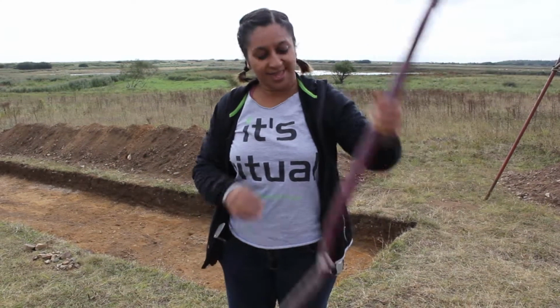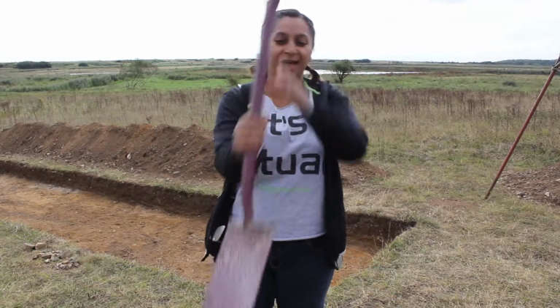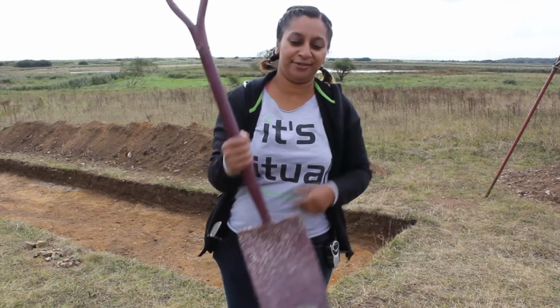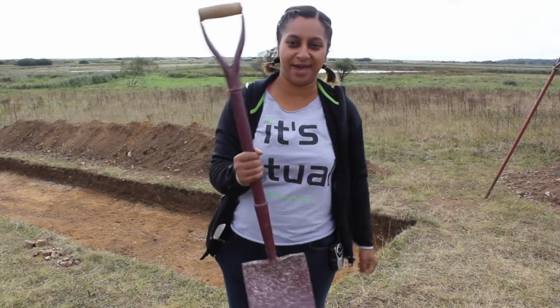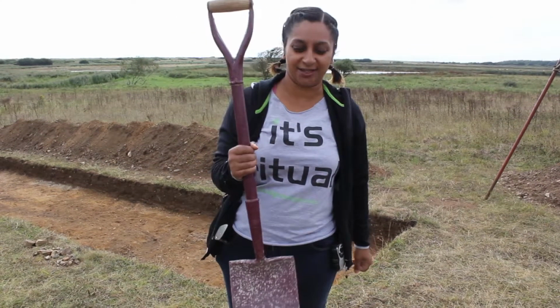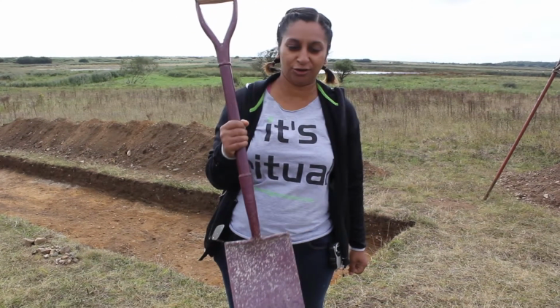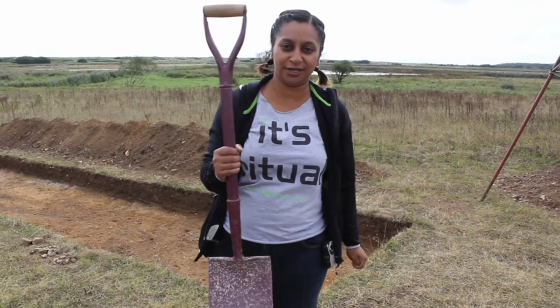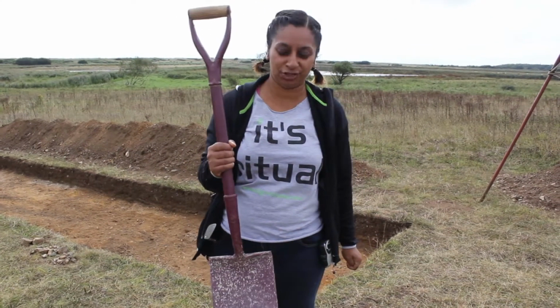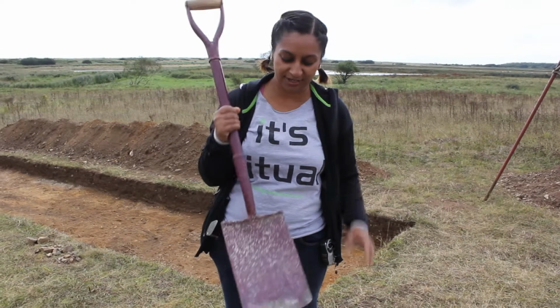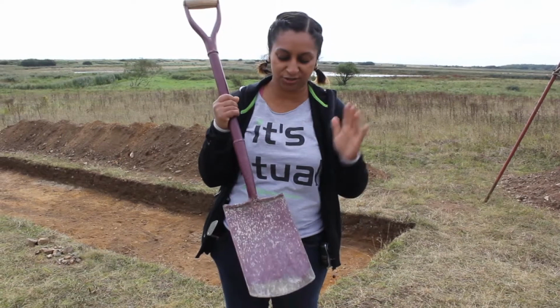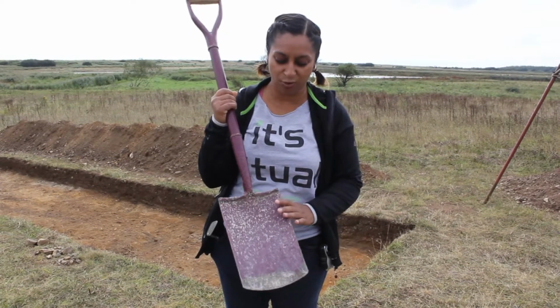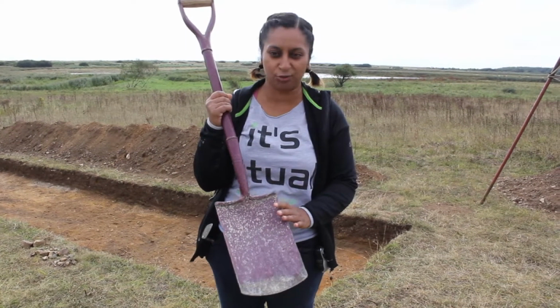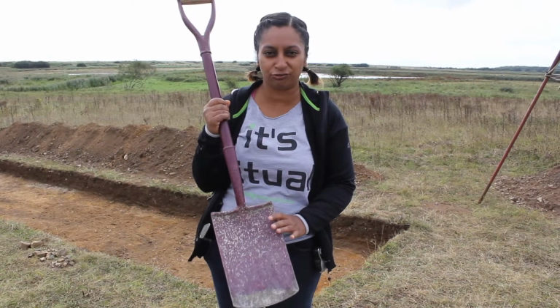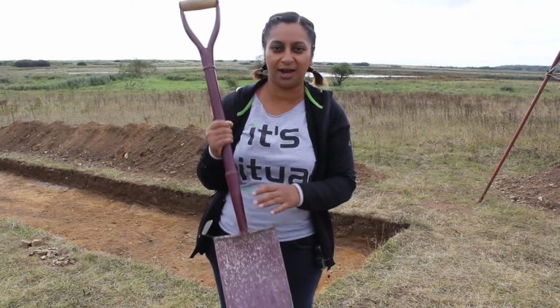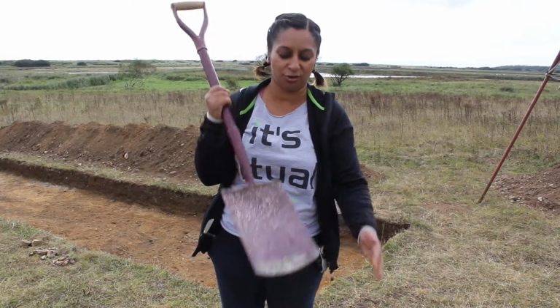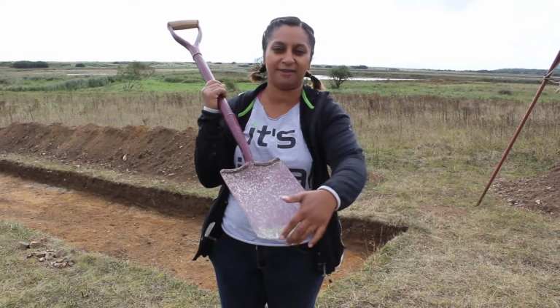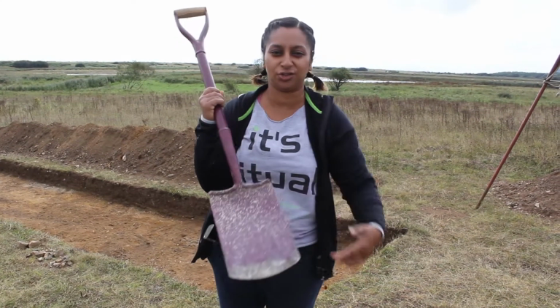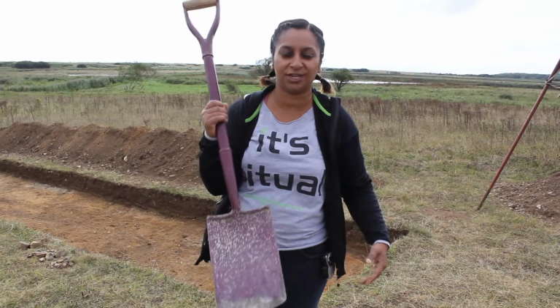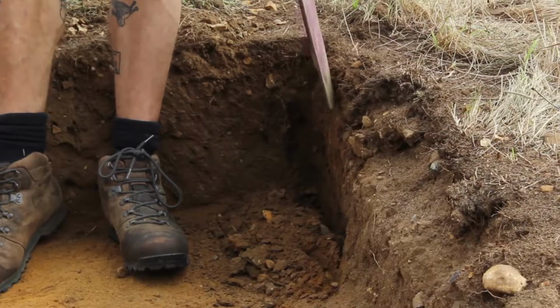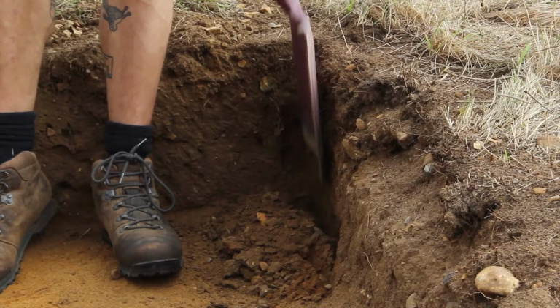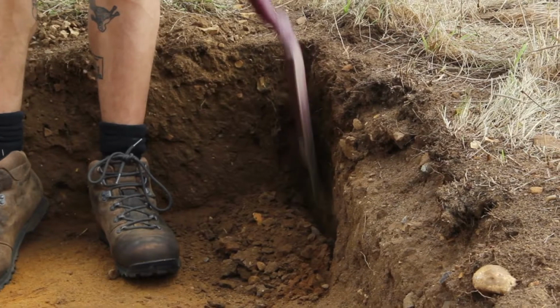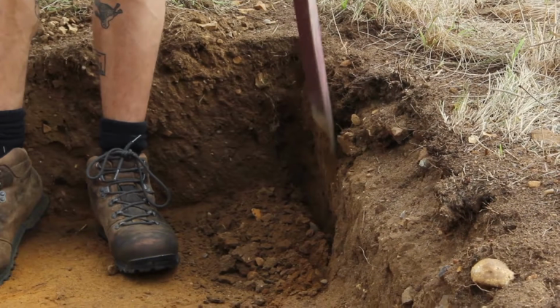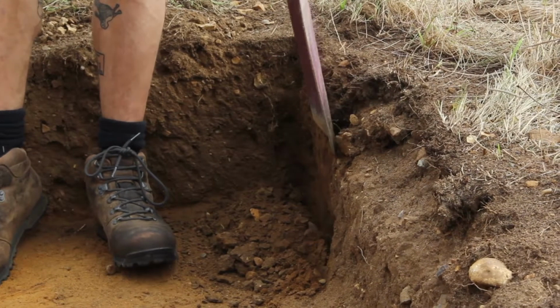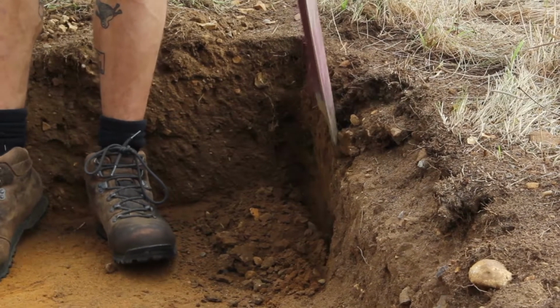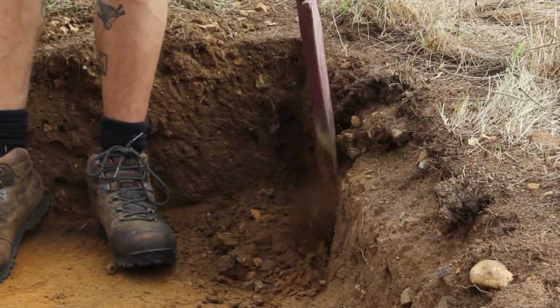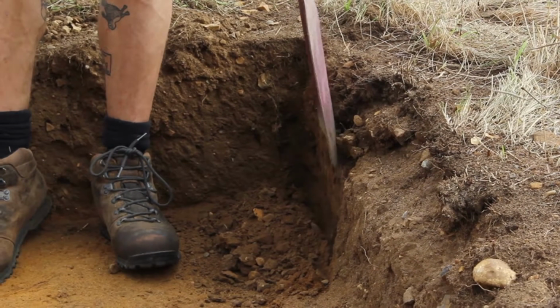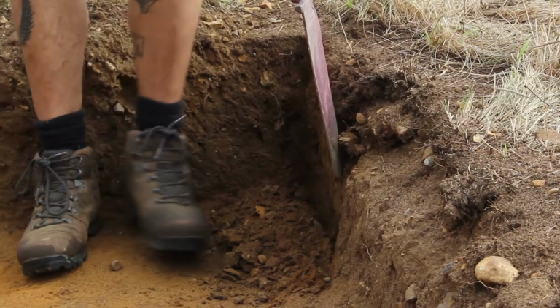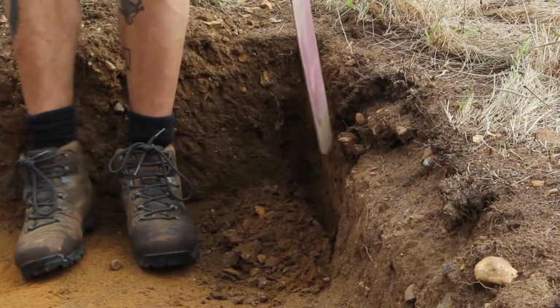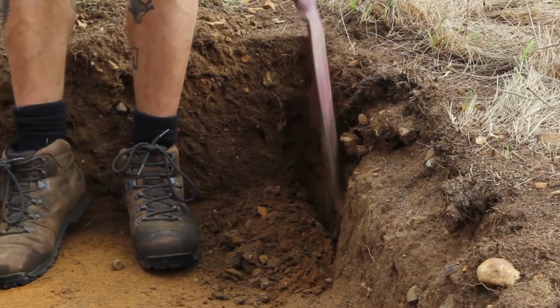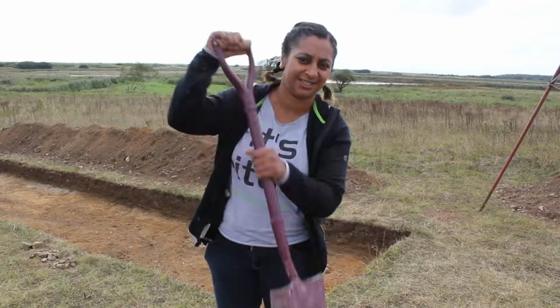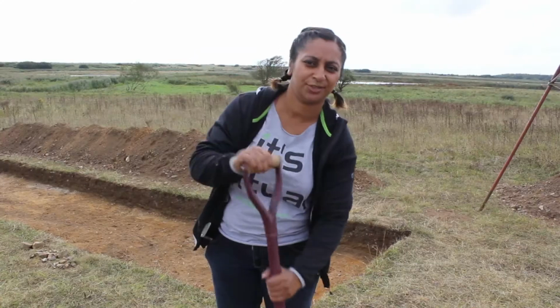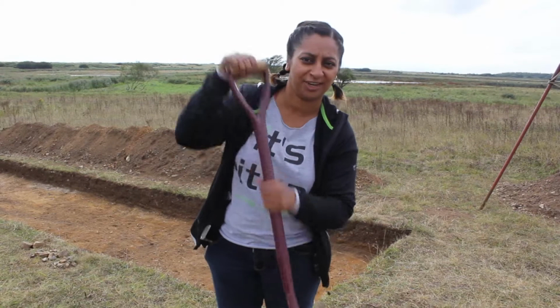Here we have the spade. You shouldn't confuse it for a shovel — it's much smaller and more streamlined. It's got a great flat chopping edge, so it's really great for de-turfing and also maintaining that section perfection.